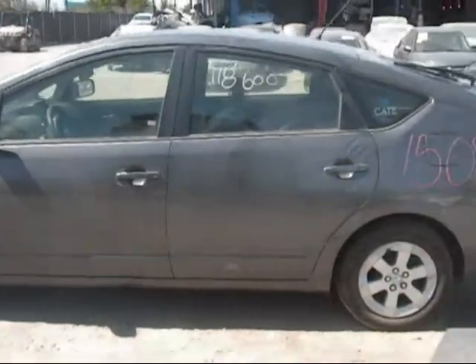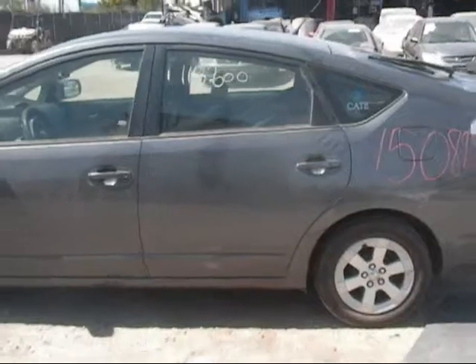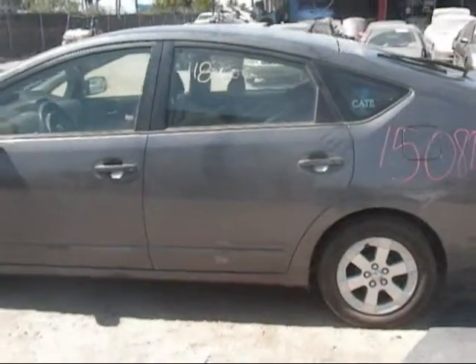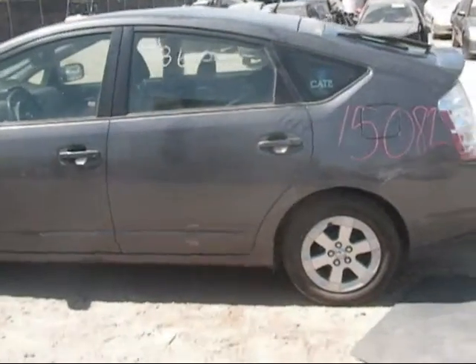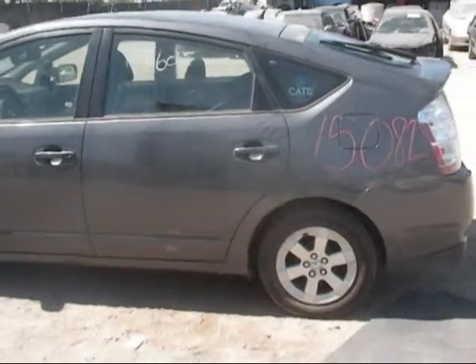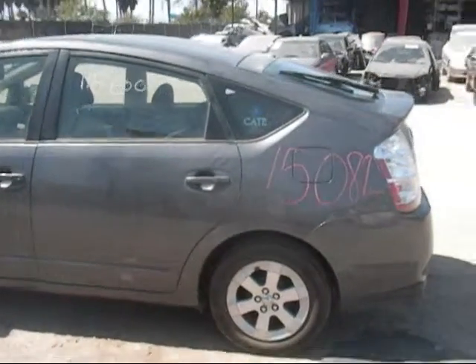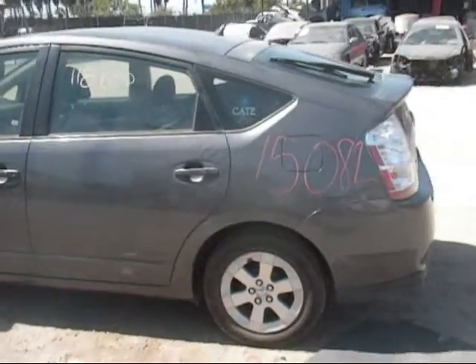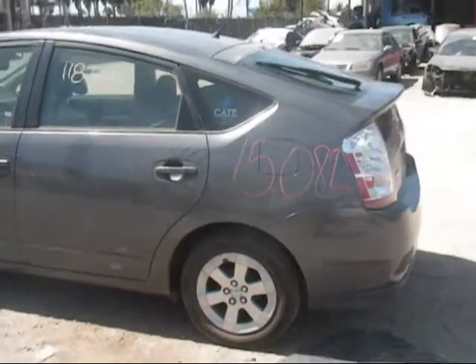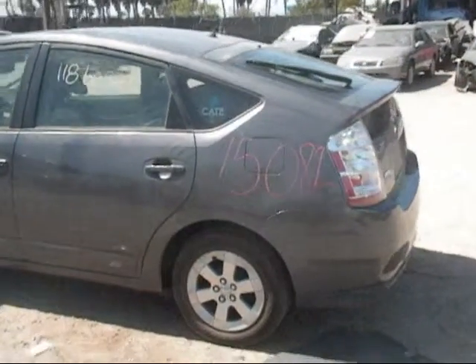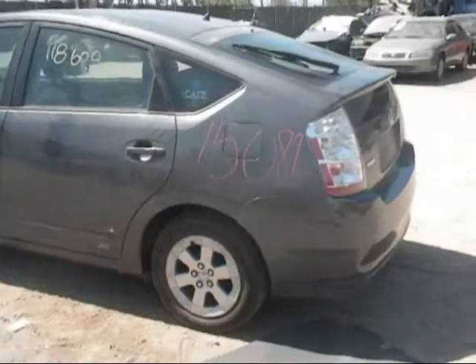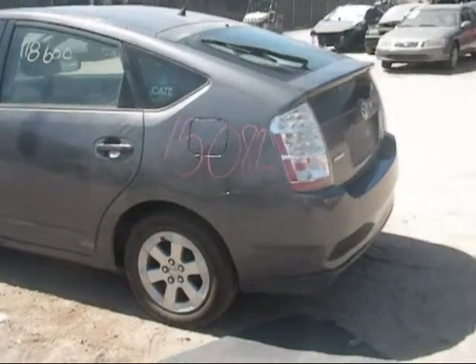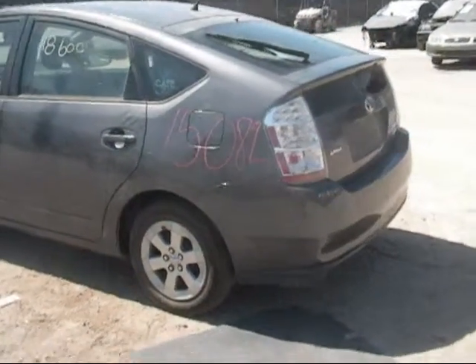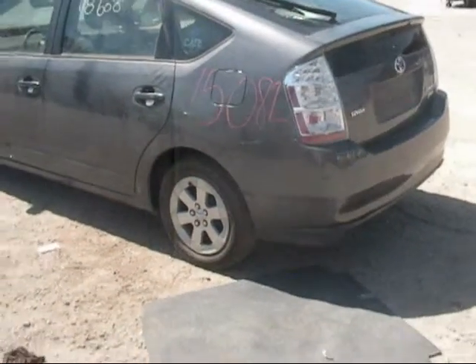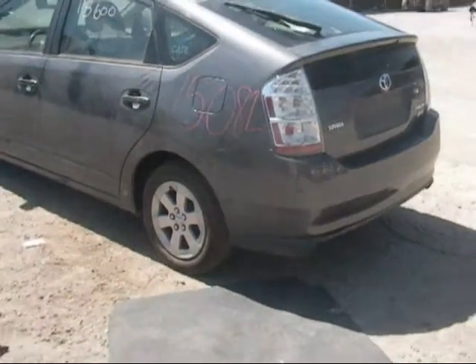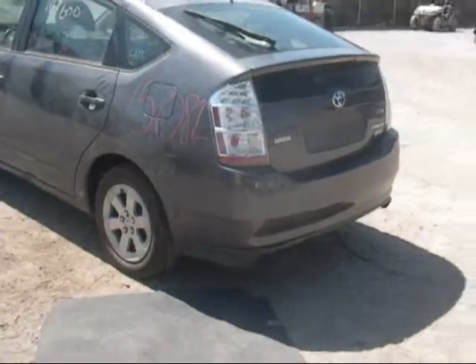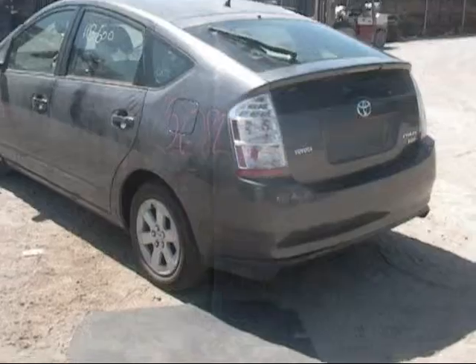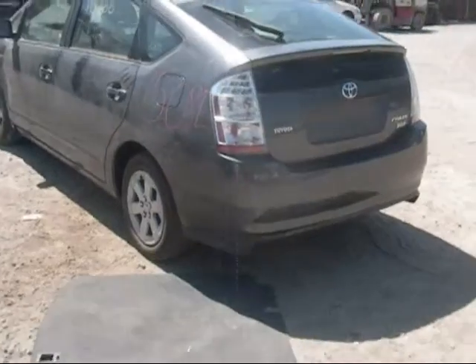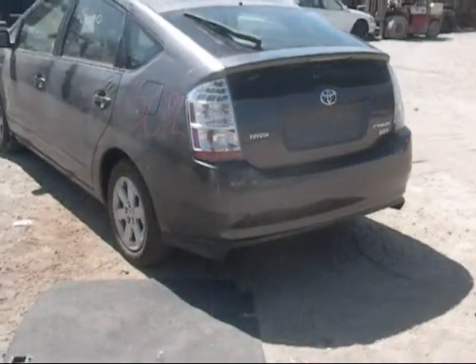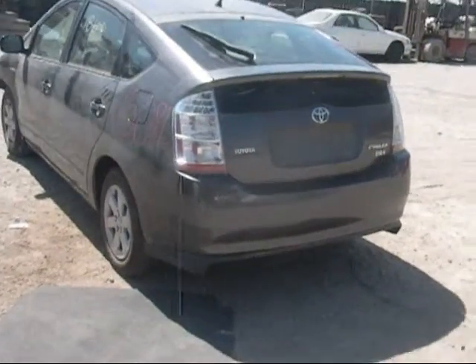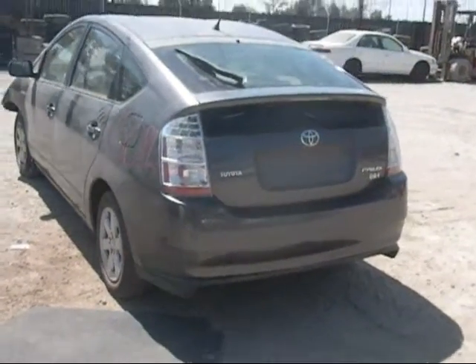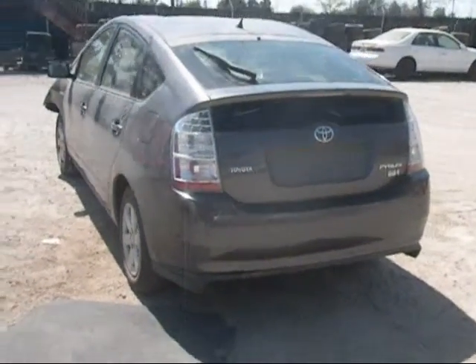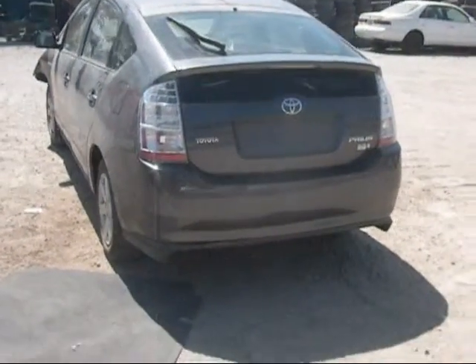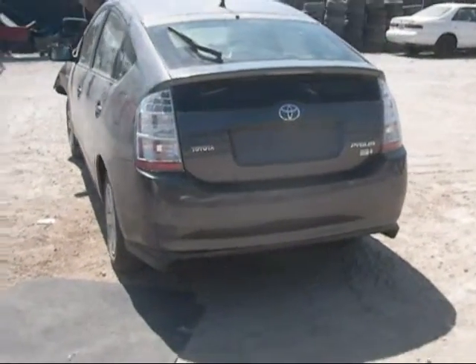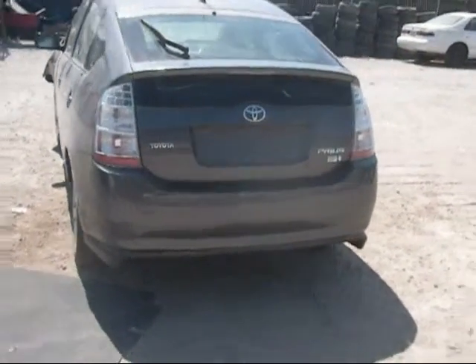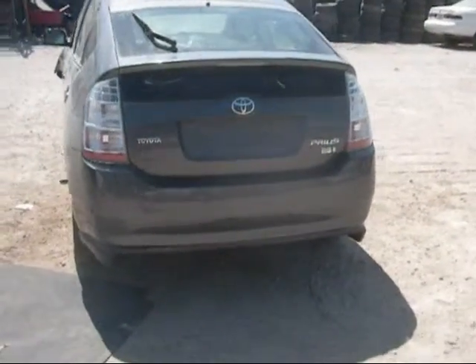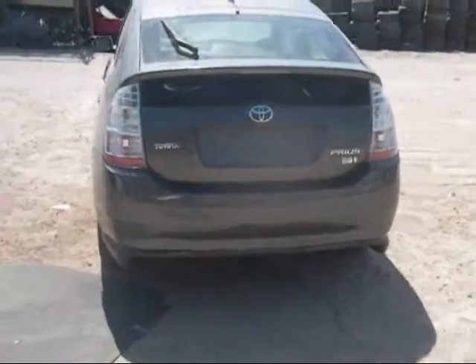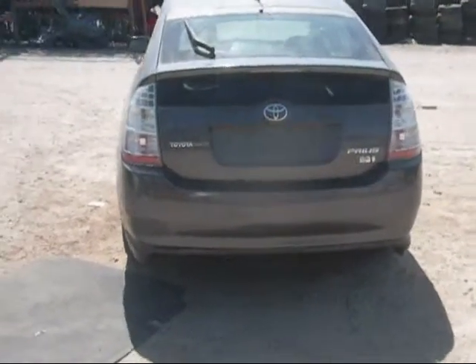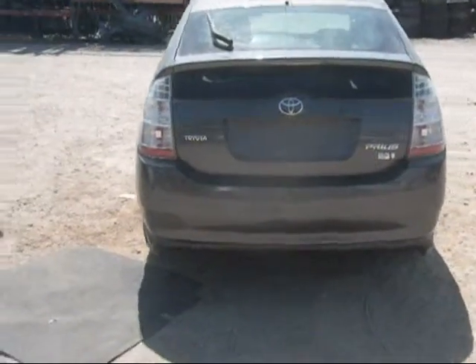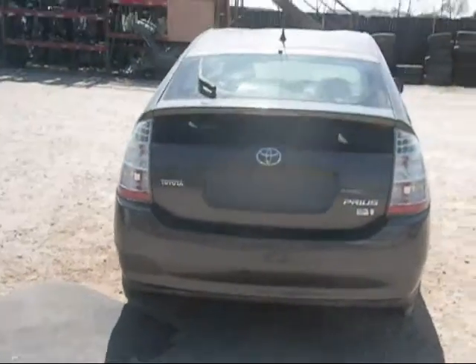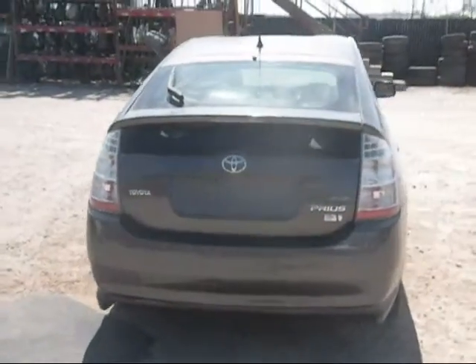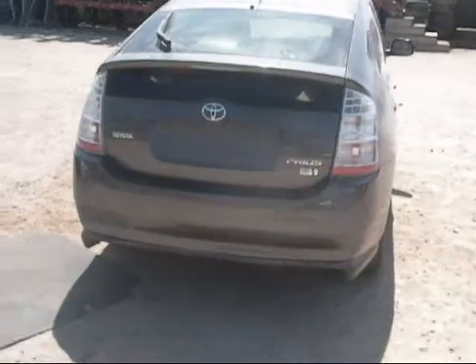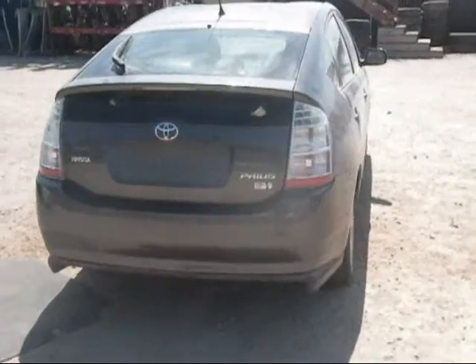Driver's side rear door is good, driver's side quarter is good, both tail lights are good, deck lid is good, rear bumper is good, back window is good.